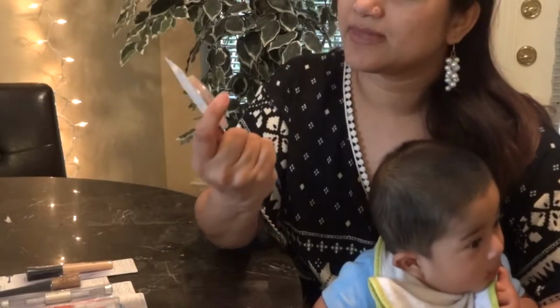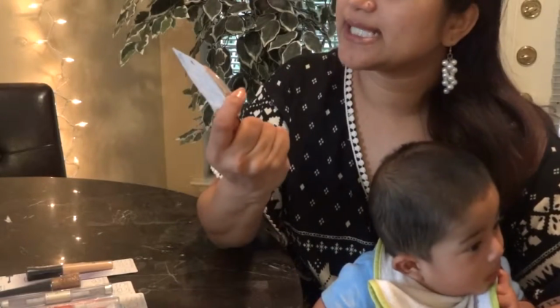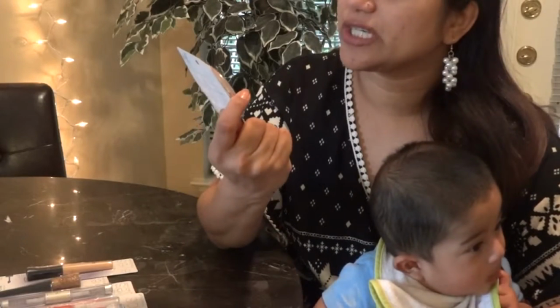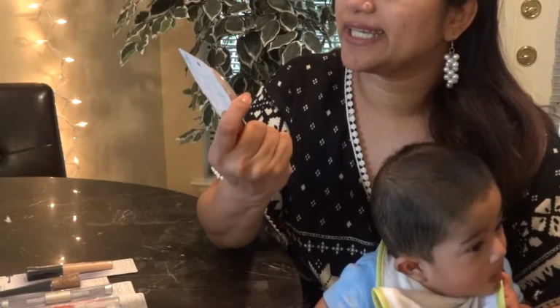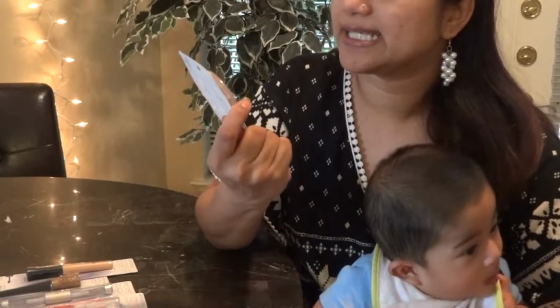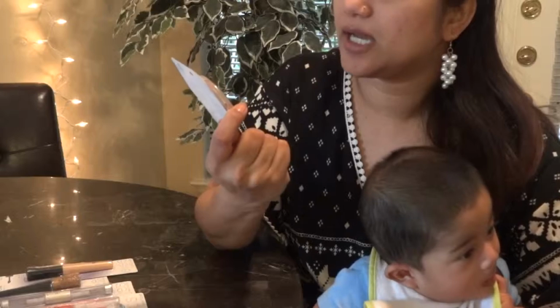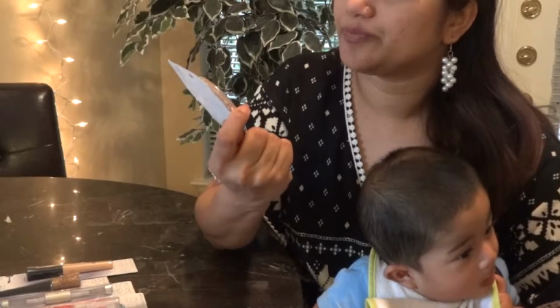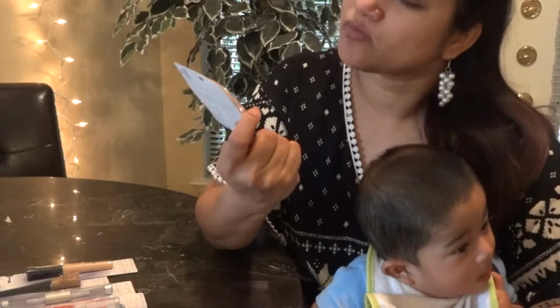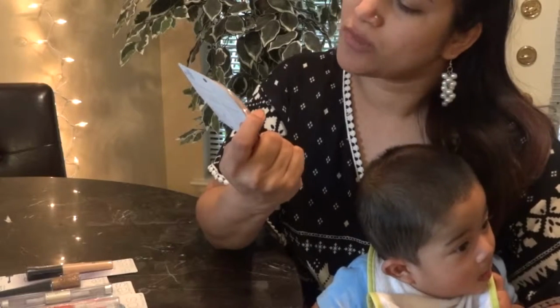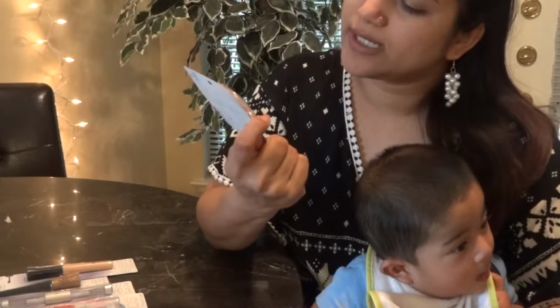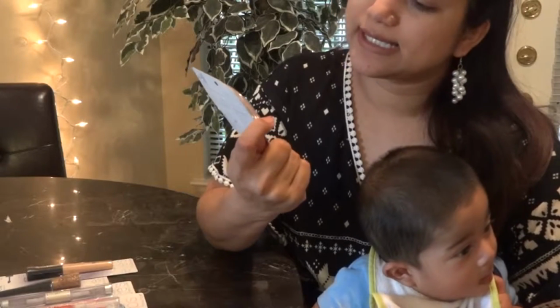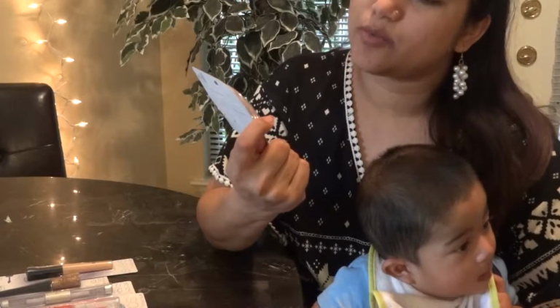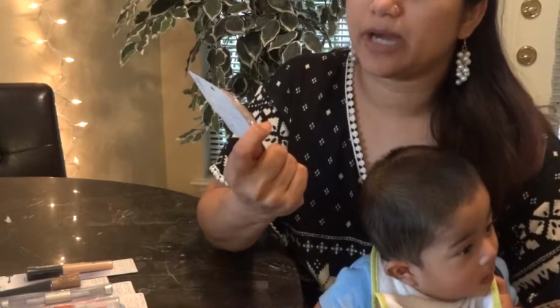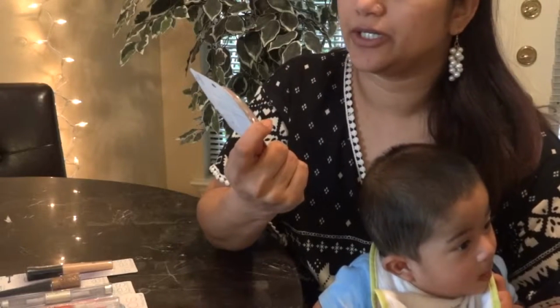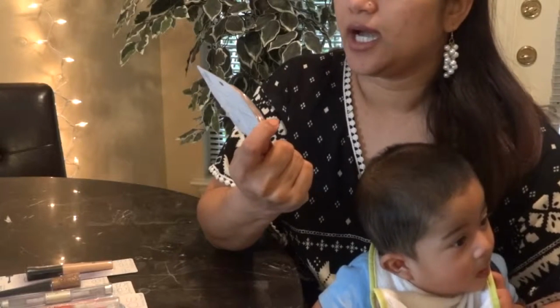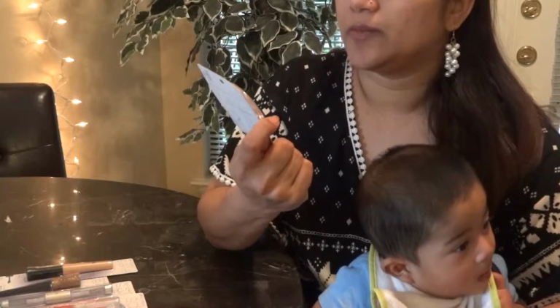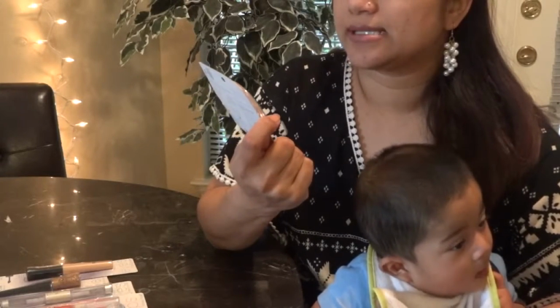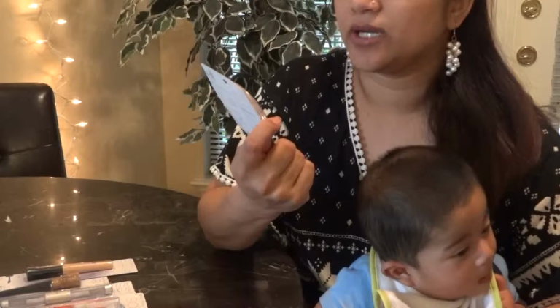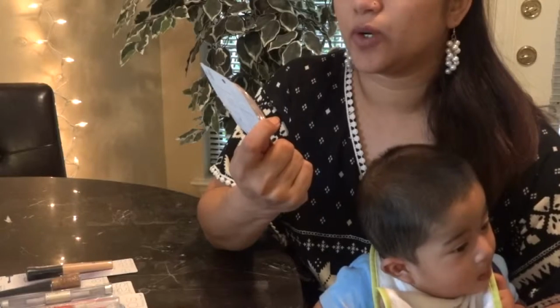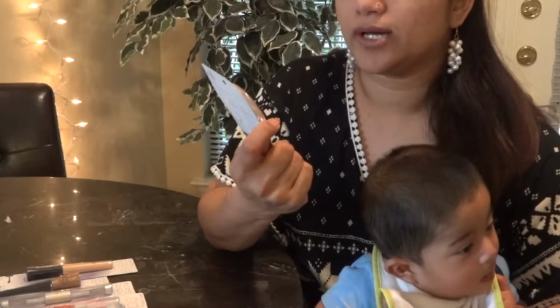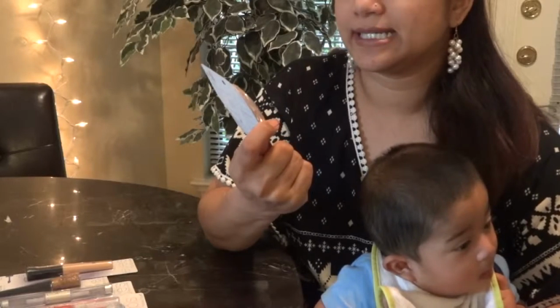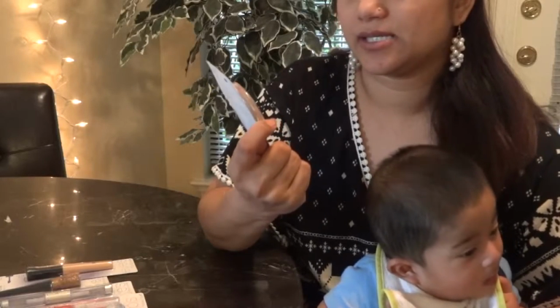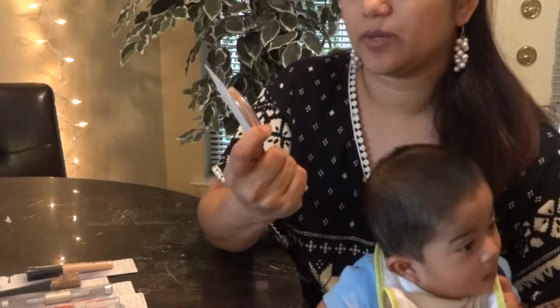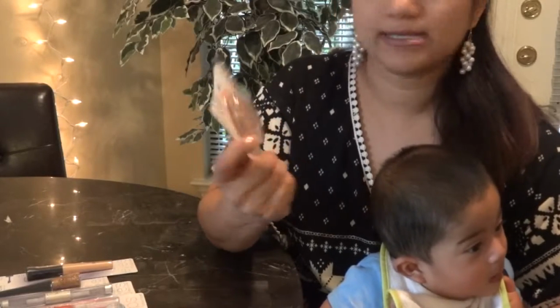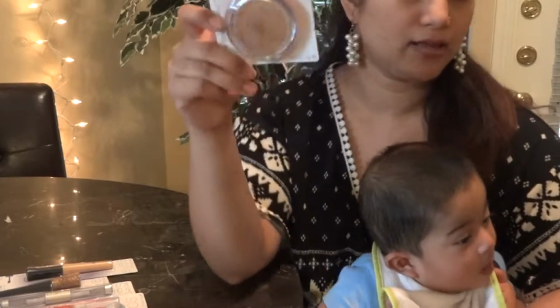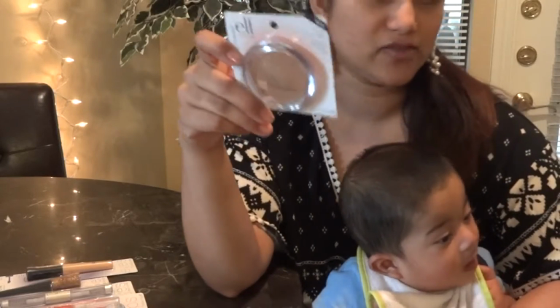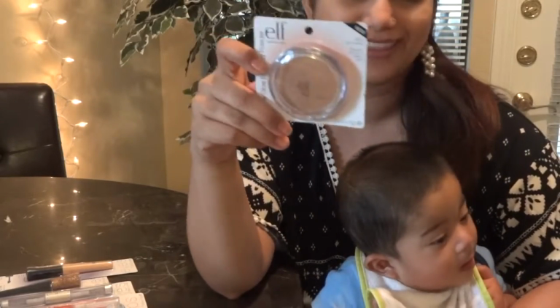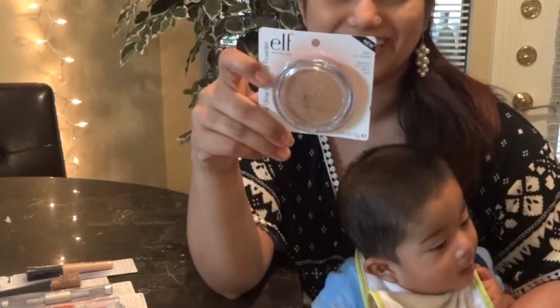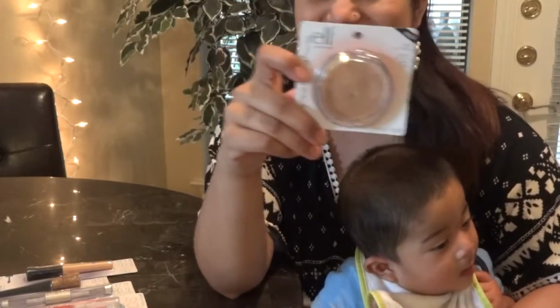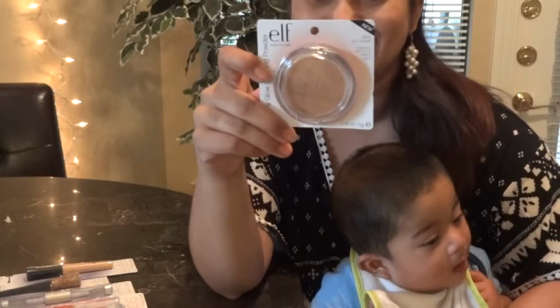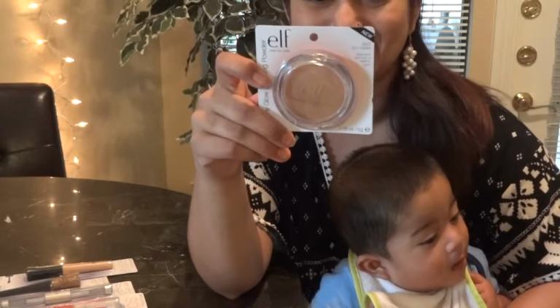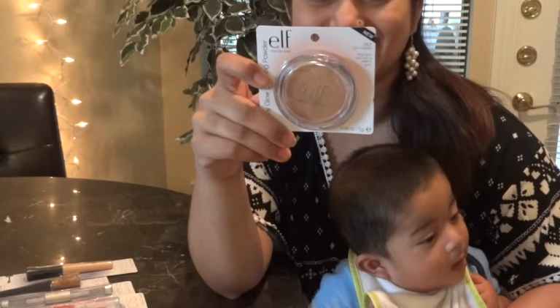This is actually a sun-kissed bronzing powder. It's number 2401, sun-kissed — it brightens and gives you a healthy glow.